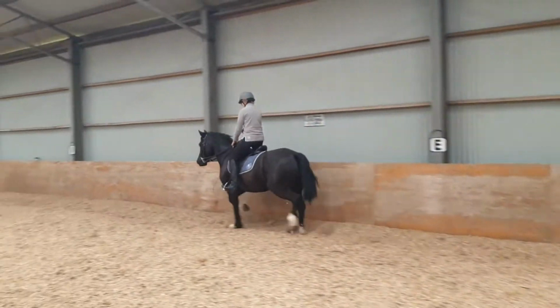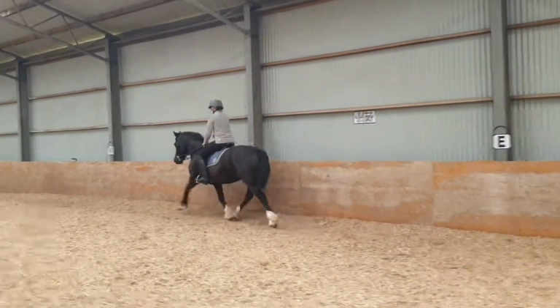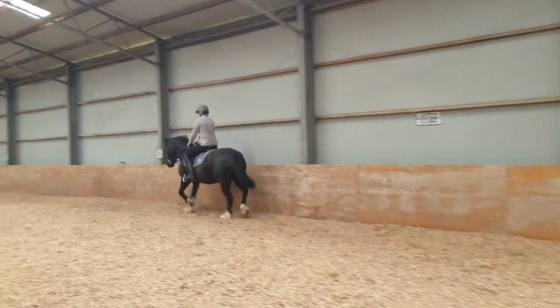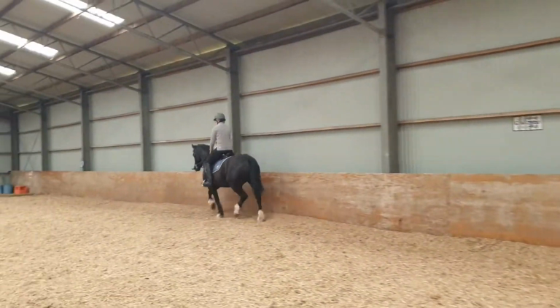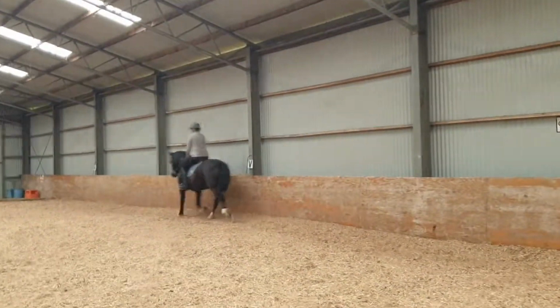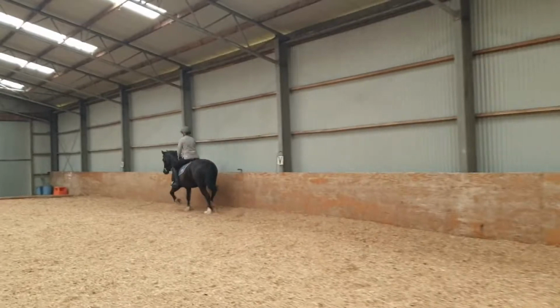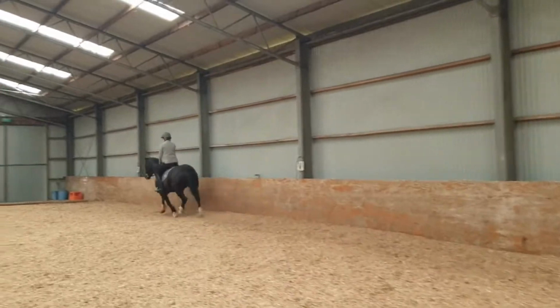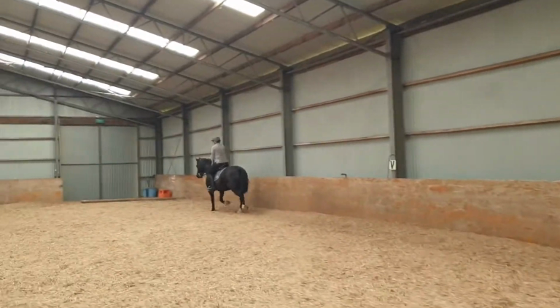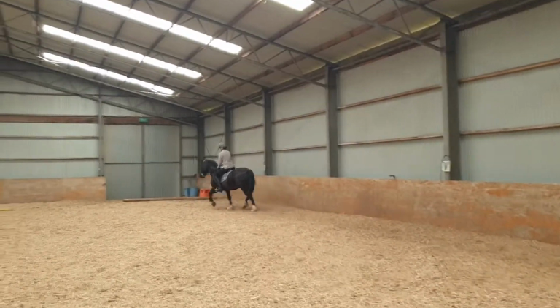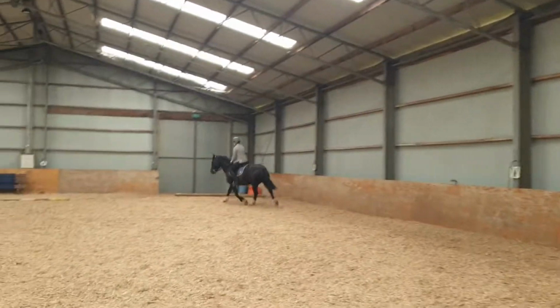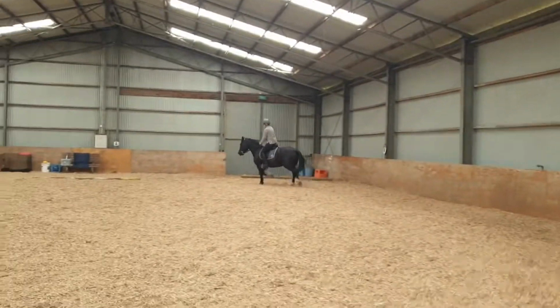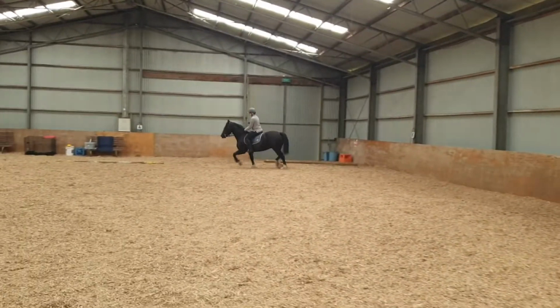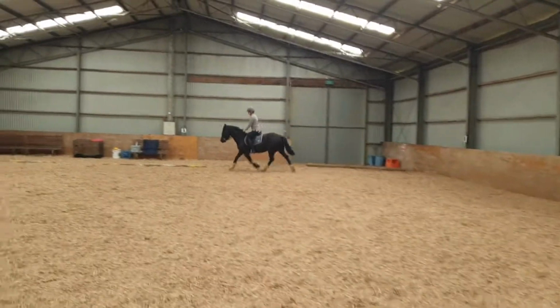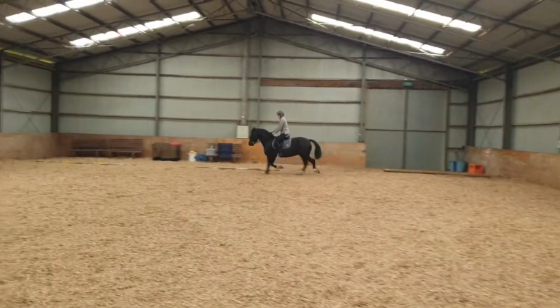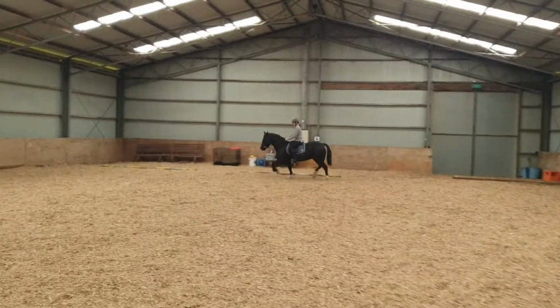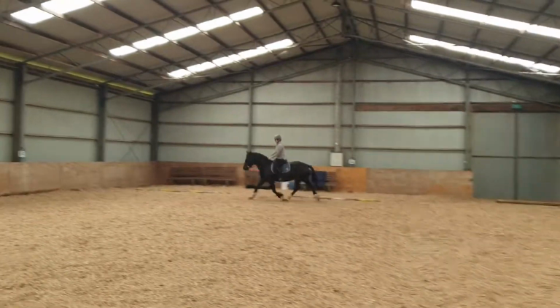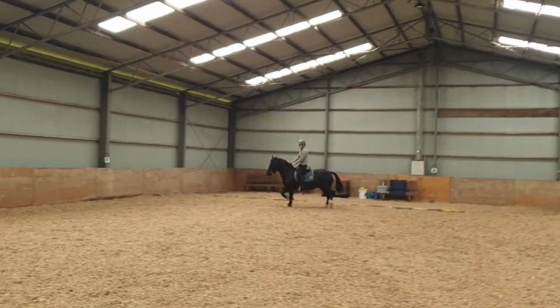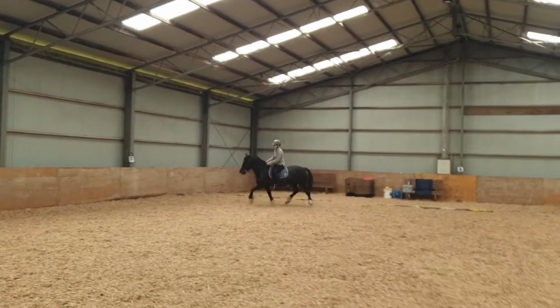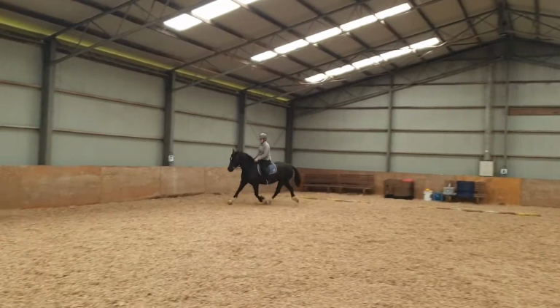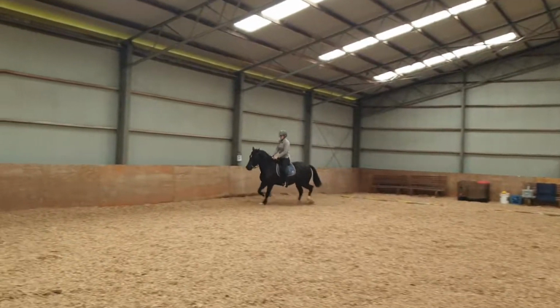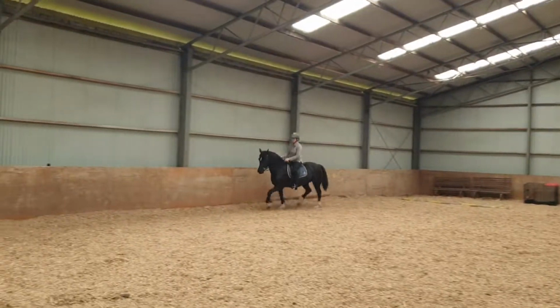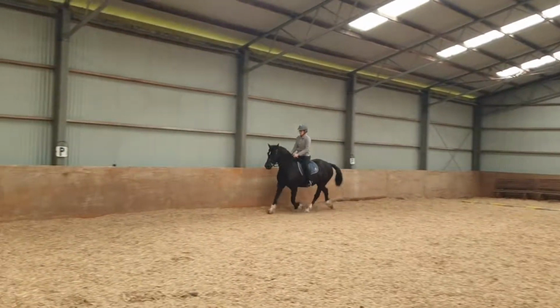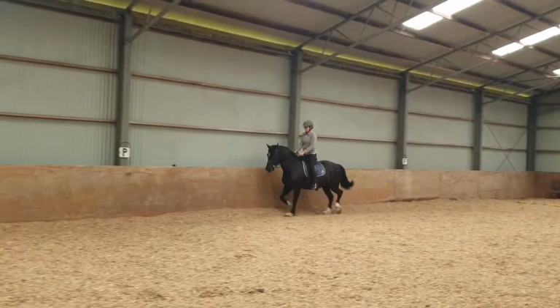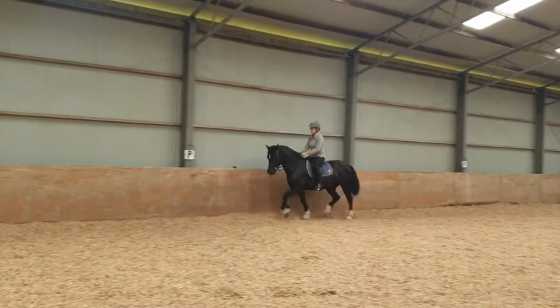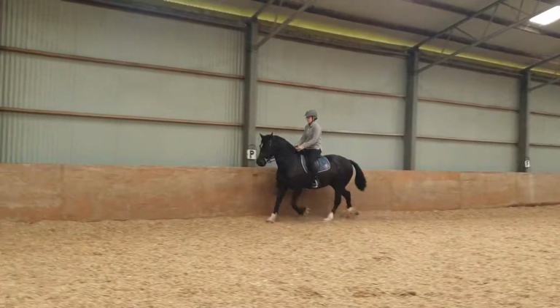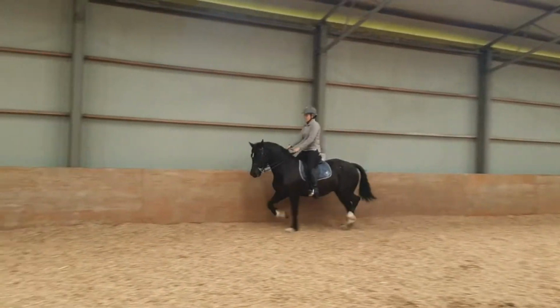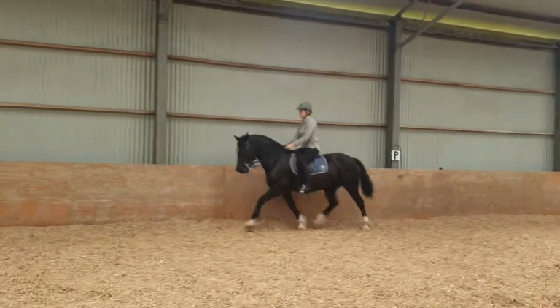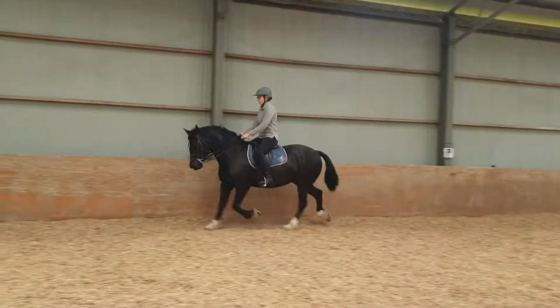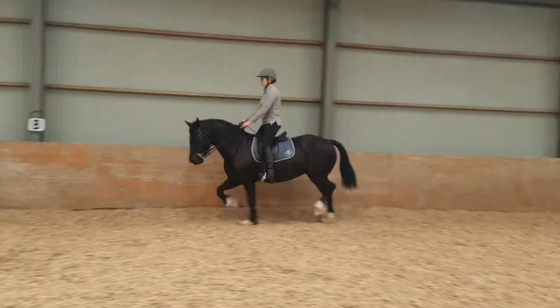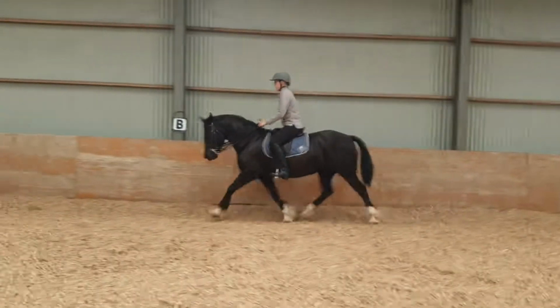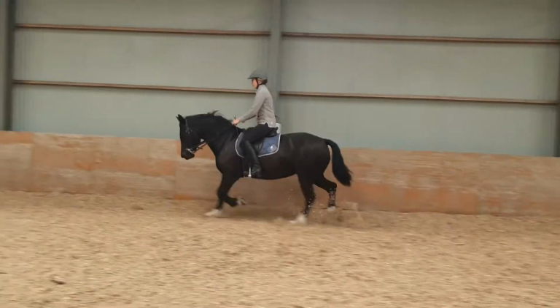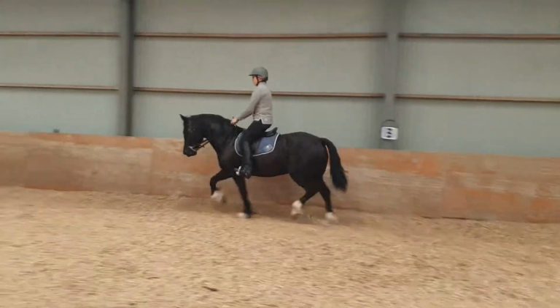Outside rein. Outside rein. Outside rein. She's not giving. Make her give. Now you give. Good. Look at that. Good.